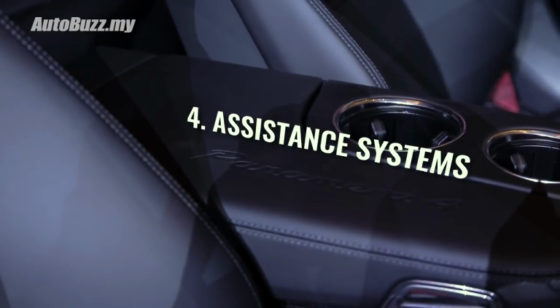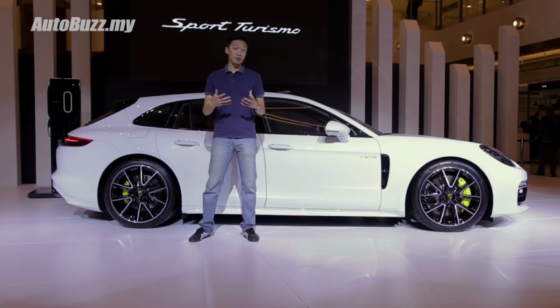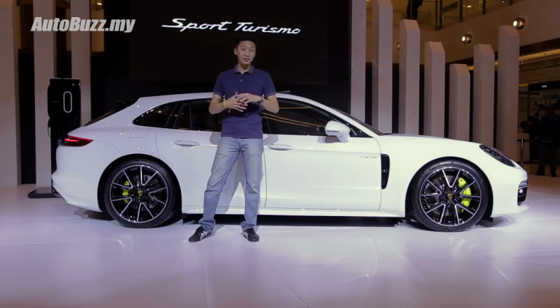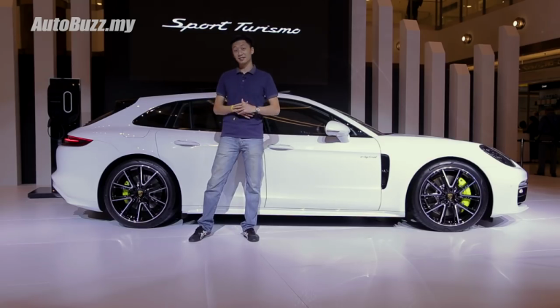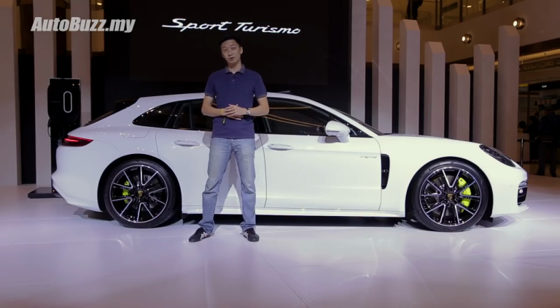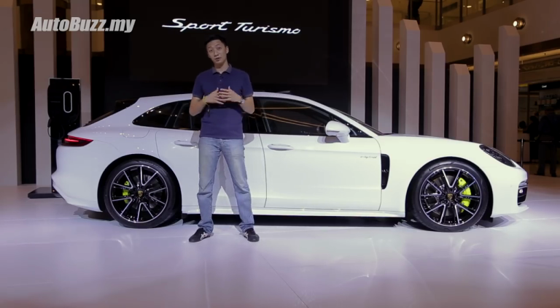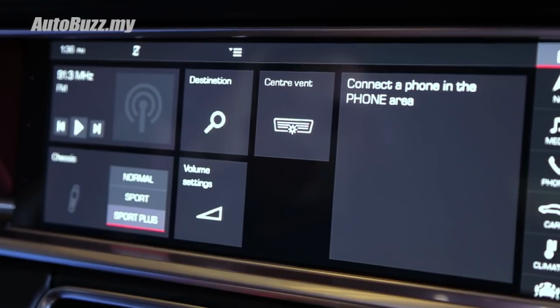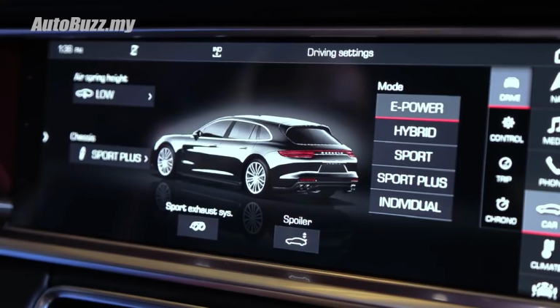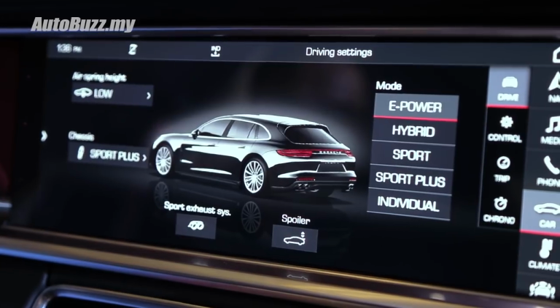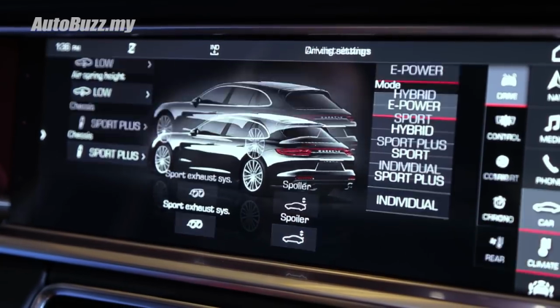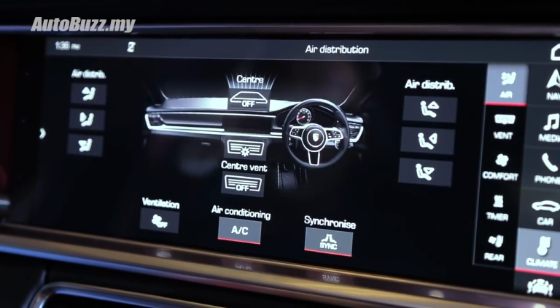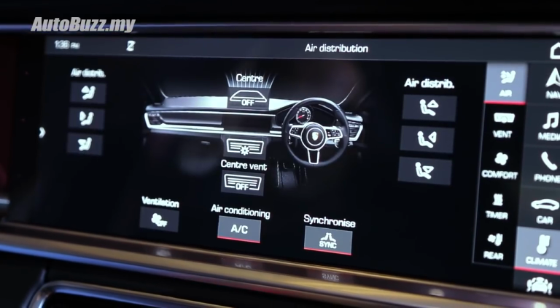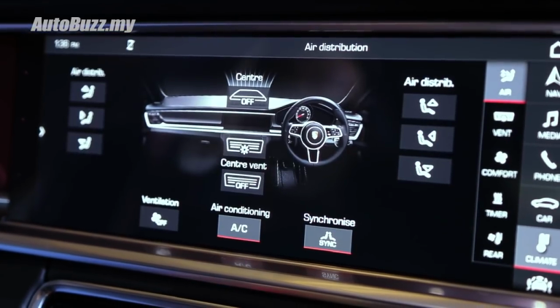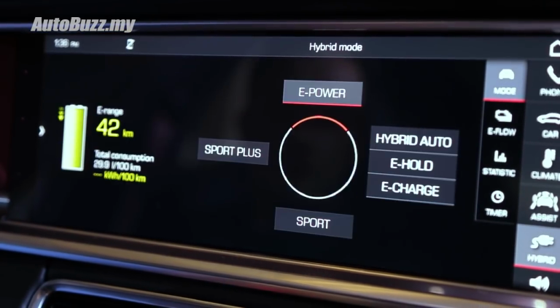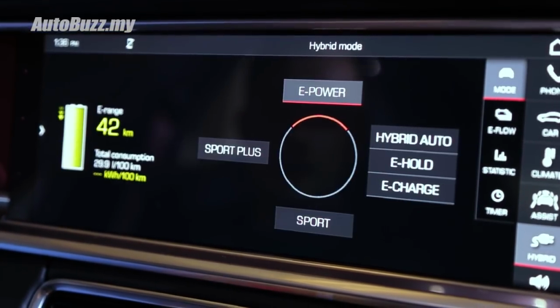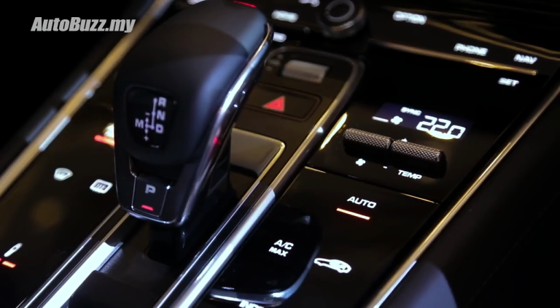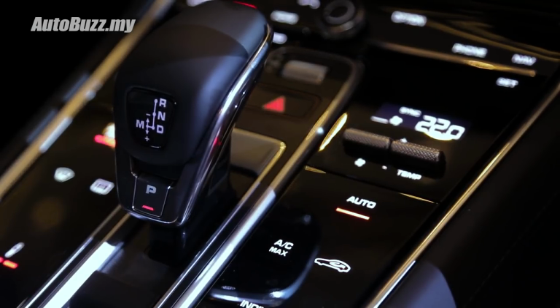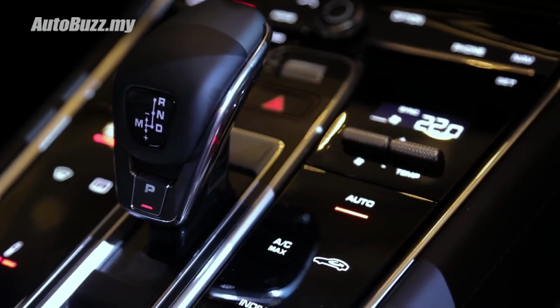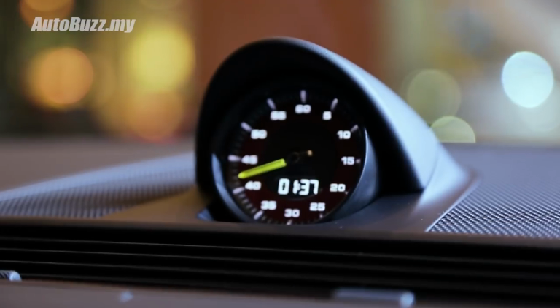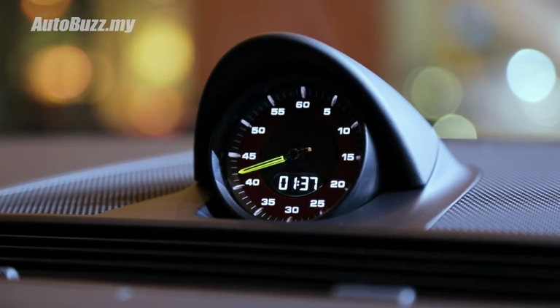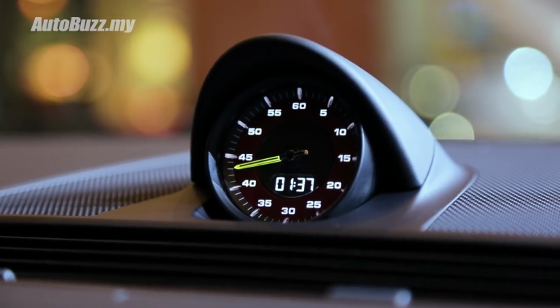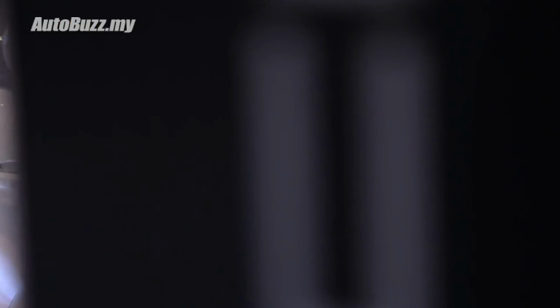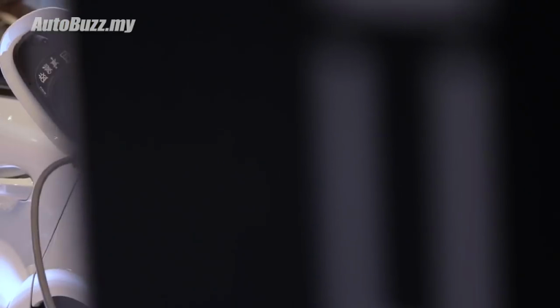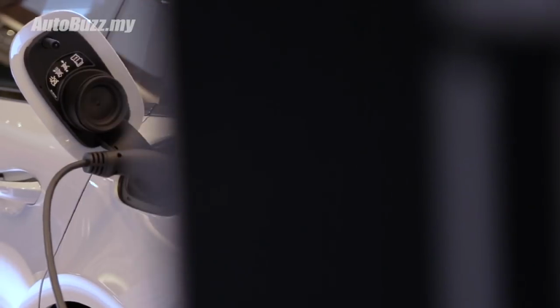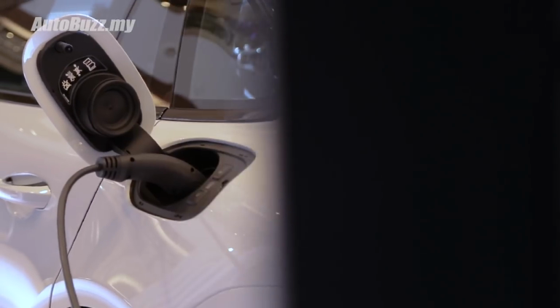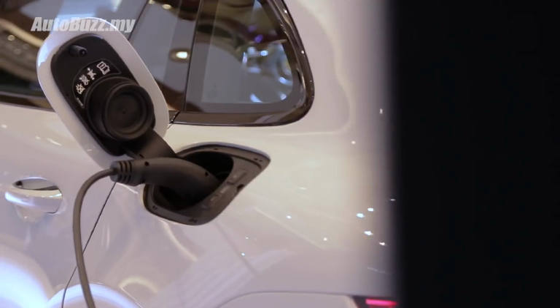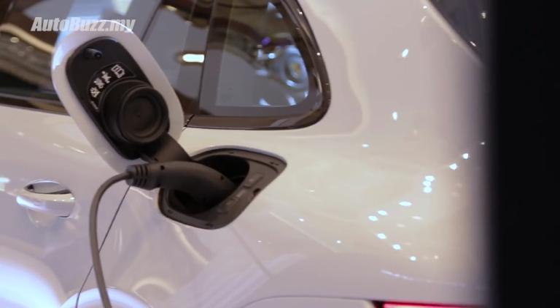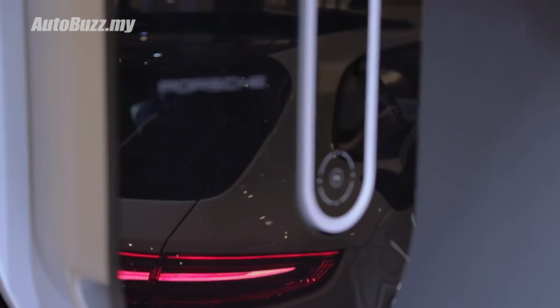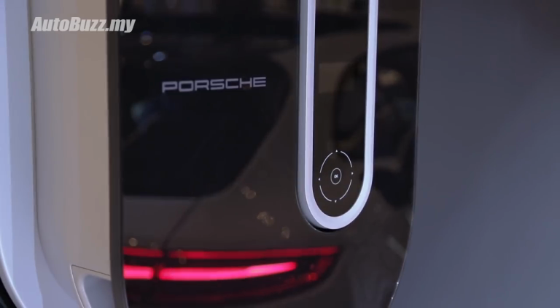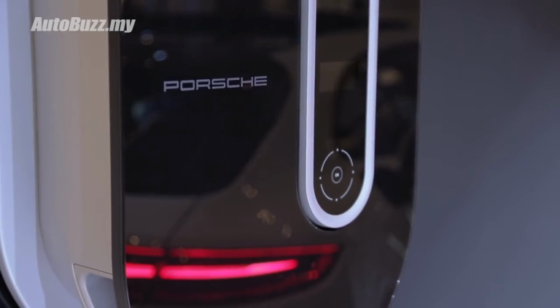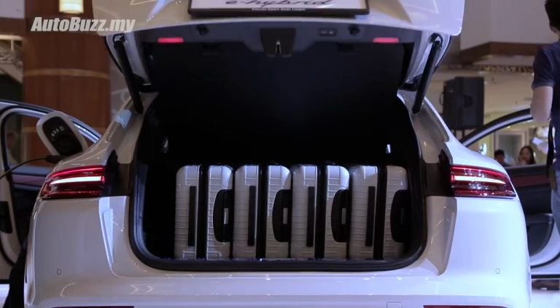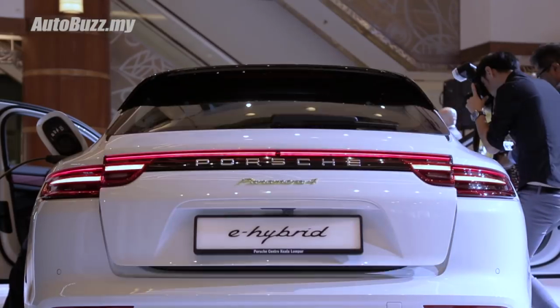In terms of driver assistance systems, you get the usual Porsche dynamic chassis control, rear wheel steering, adaptive air suspension, and torque vectoring. There is also night view assist, which also comes with adaptive cruise control and lane keeping assist.